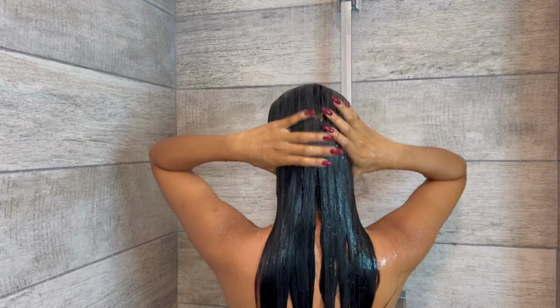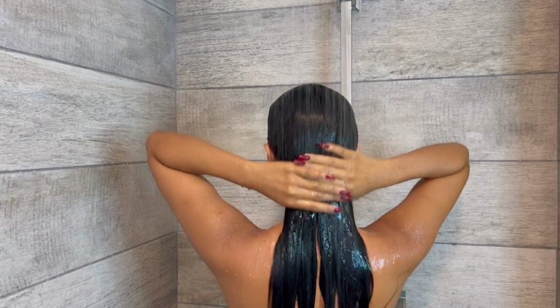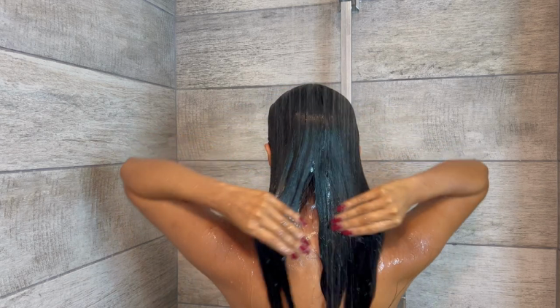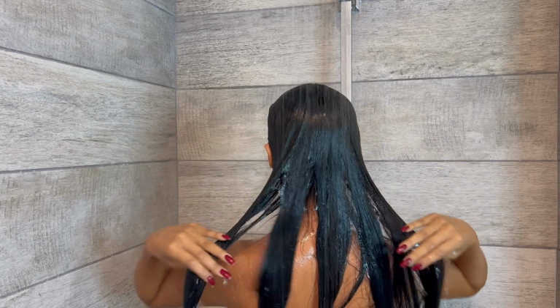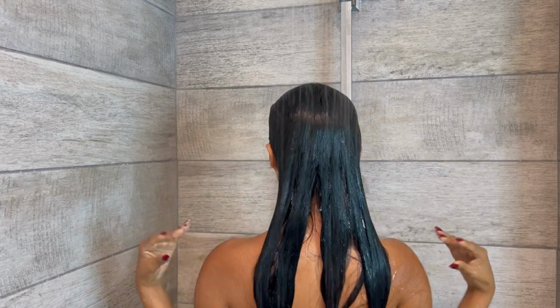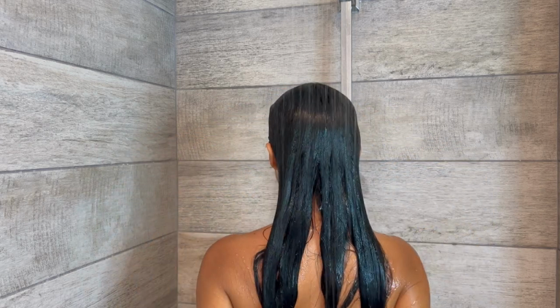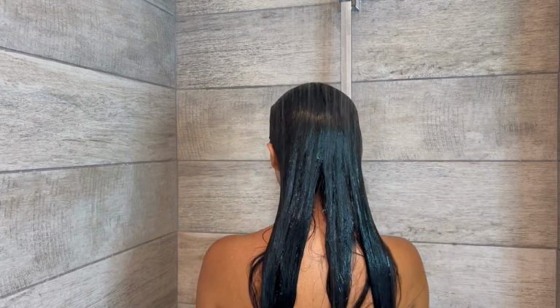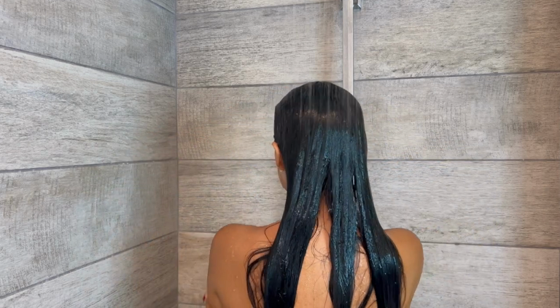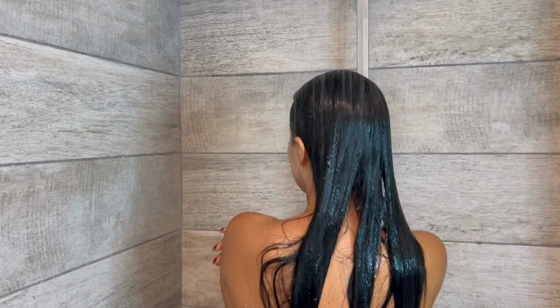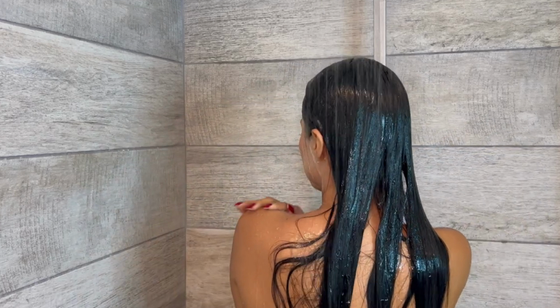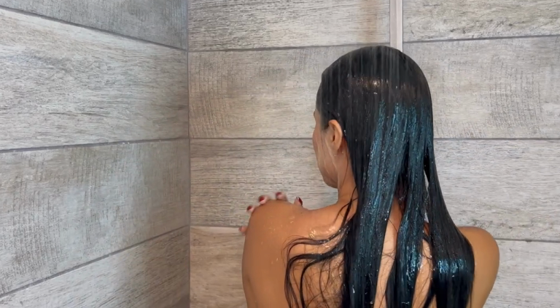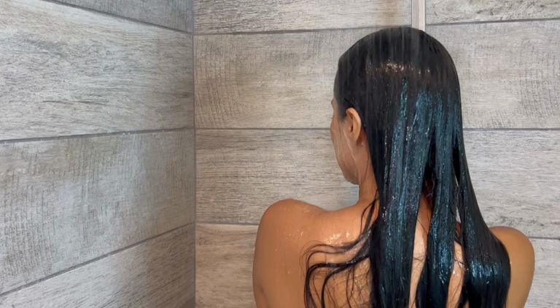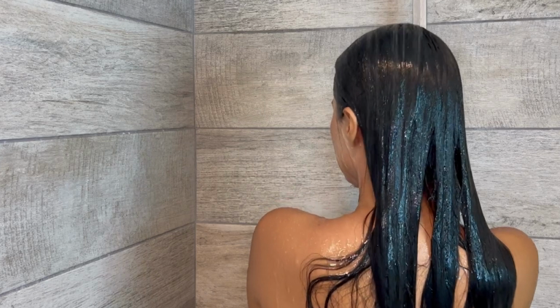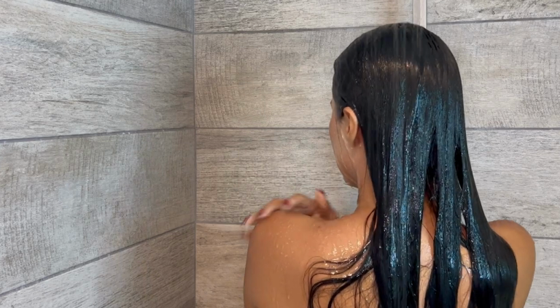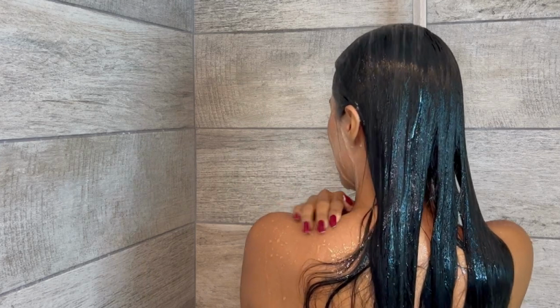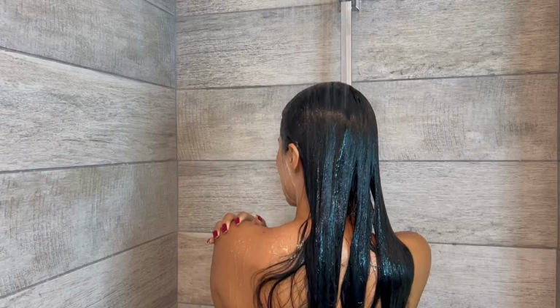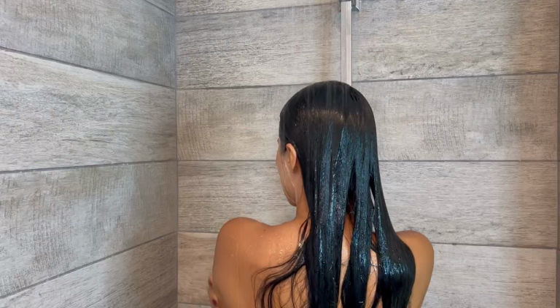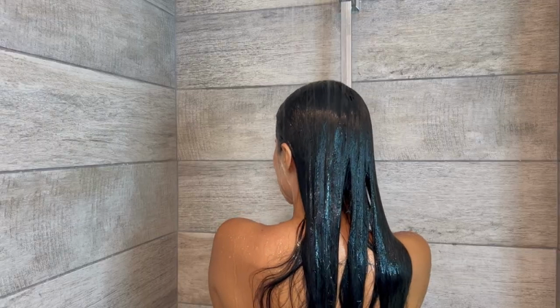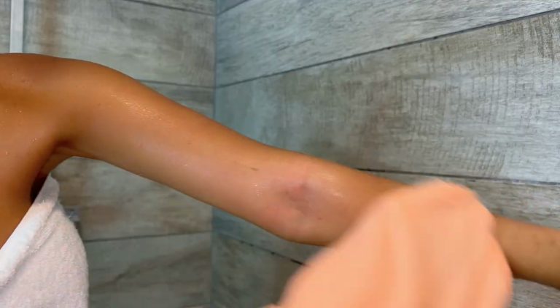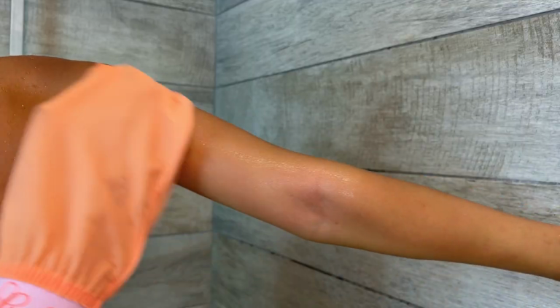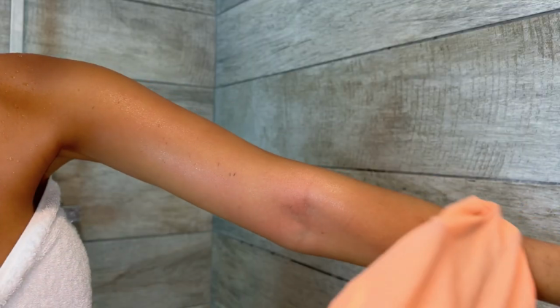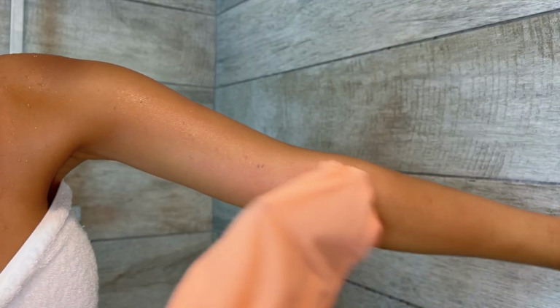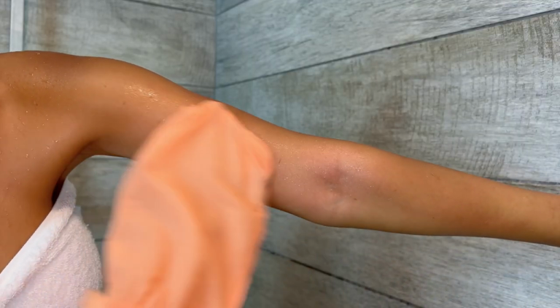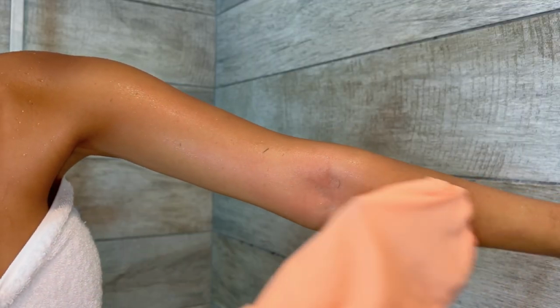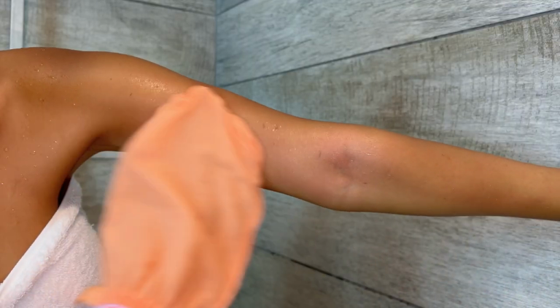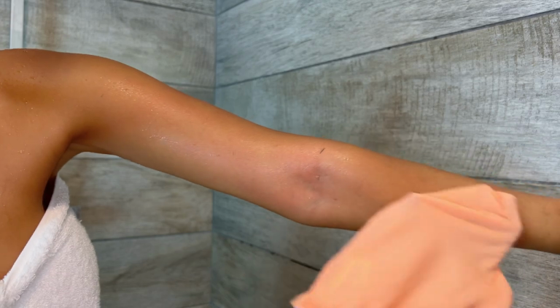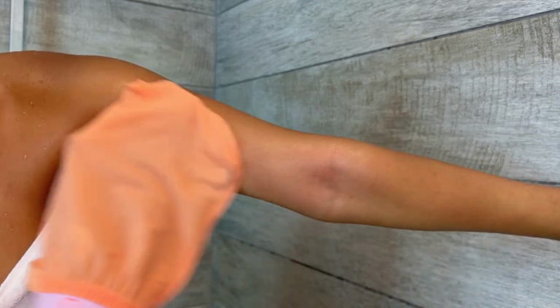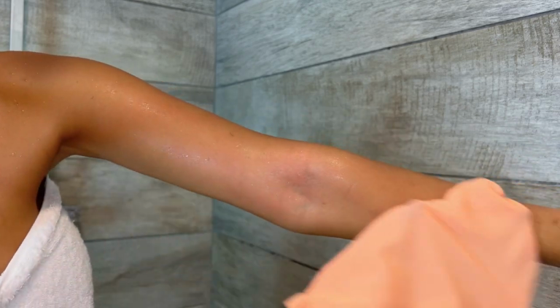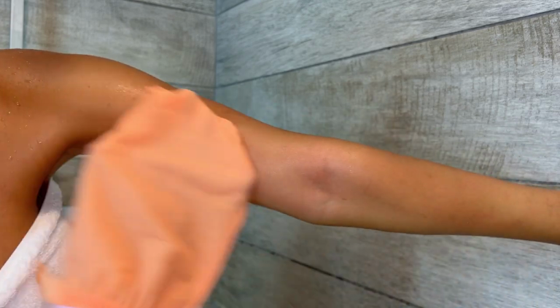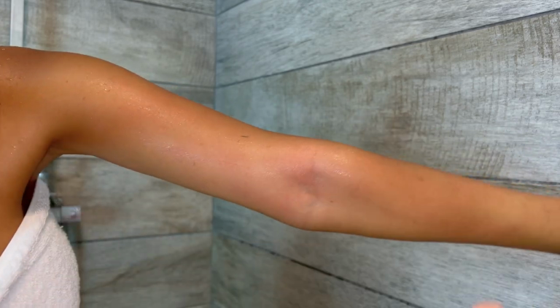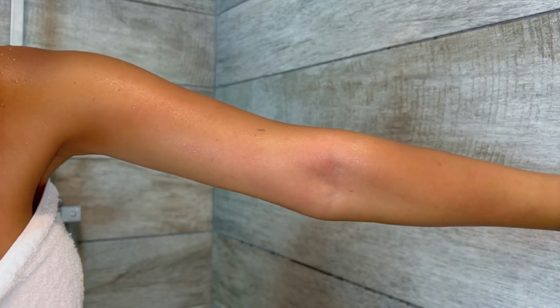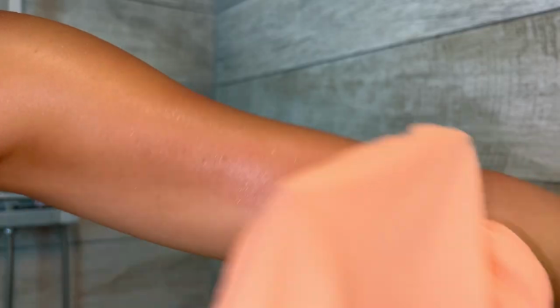First, take a hot shower. This will open pores and prepare skin for easier exfoliation. Start scrubbing. Be gentle and soft when scrubbing to avoid skin irritation.